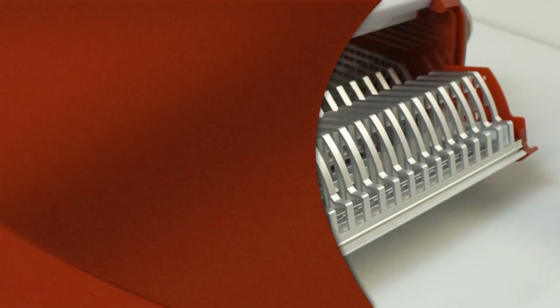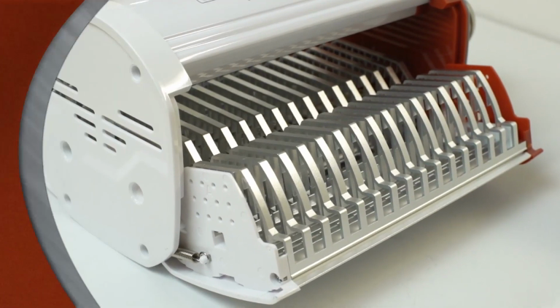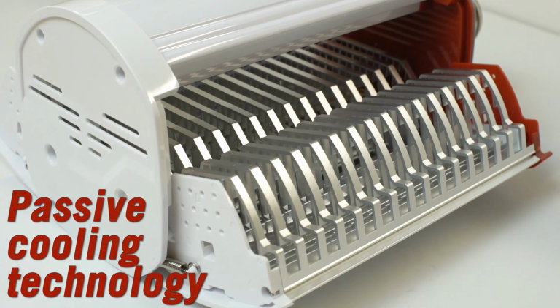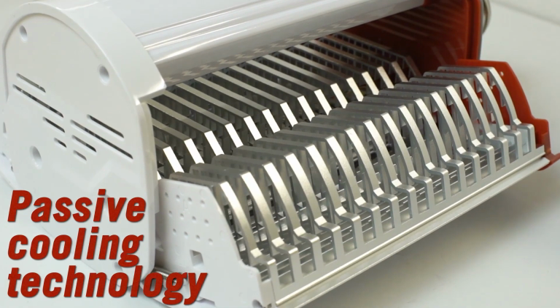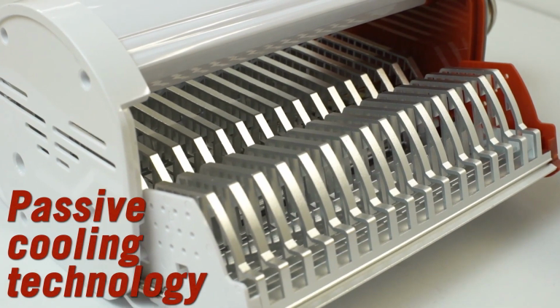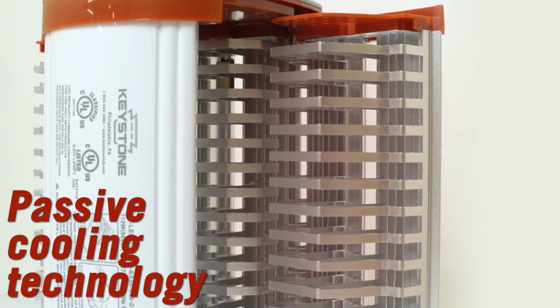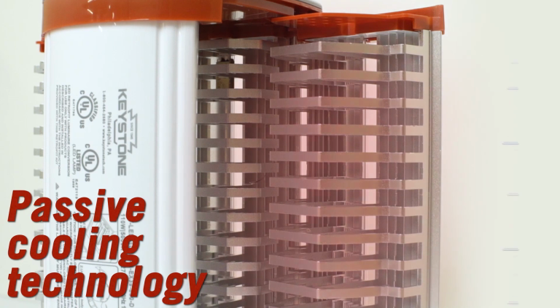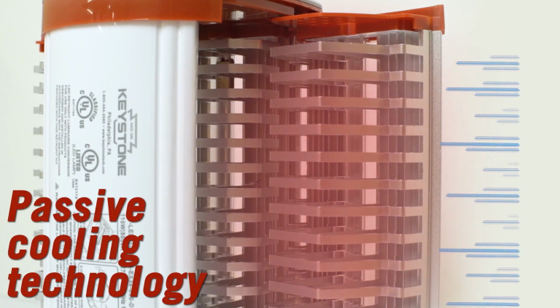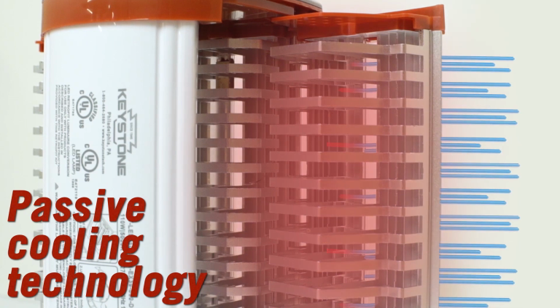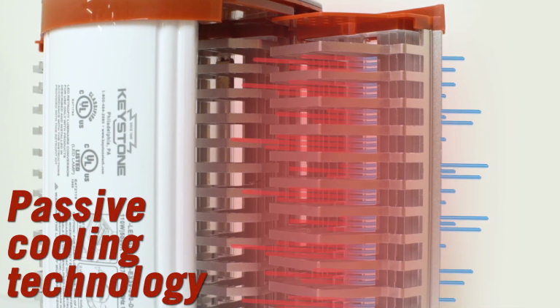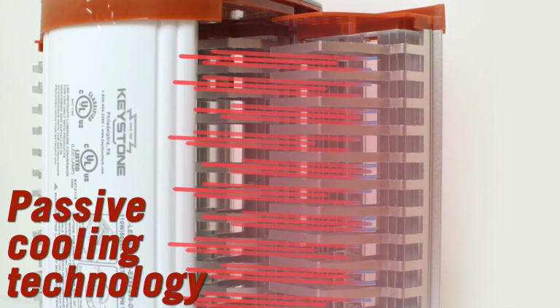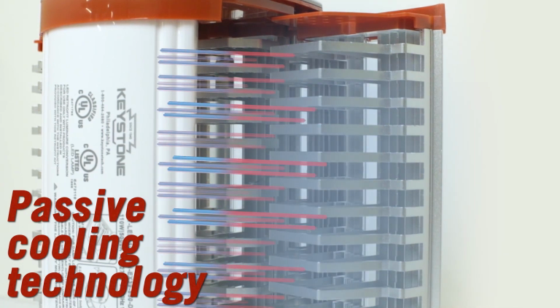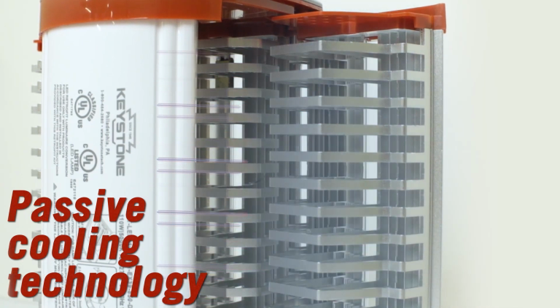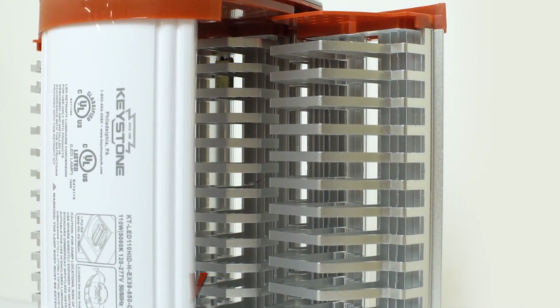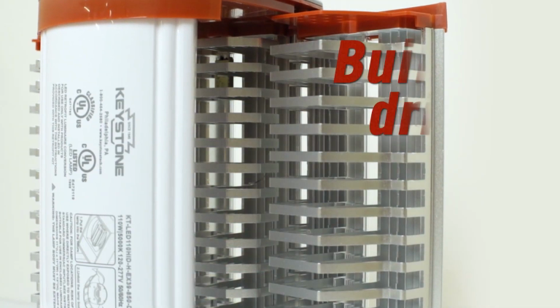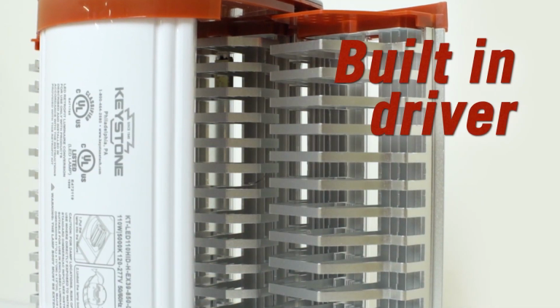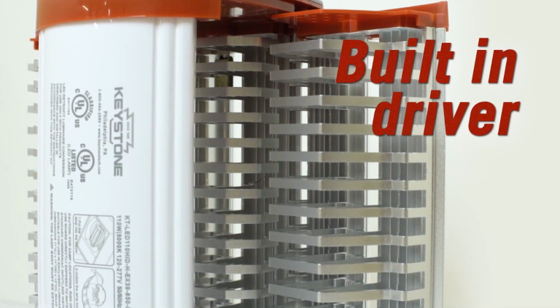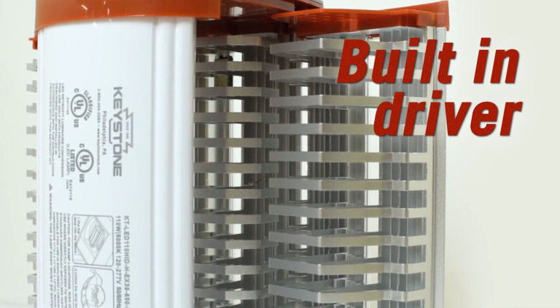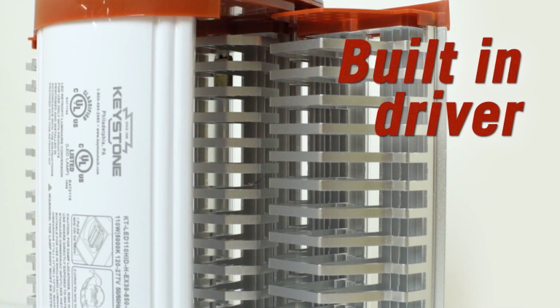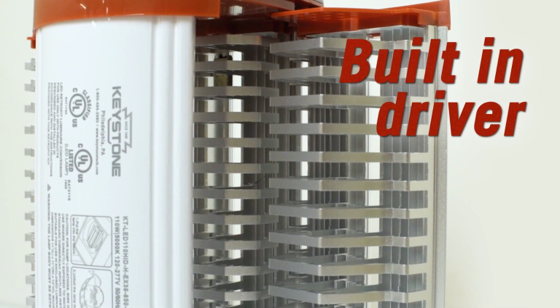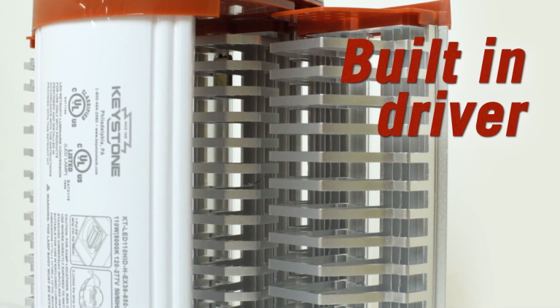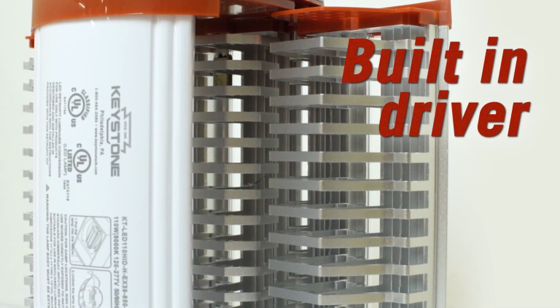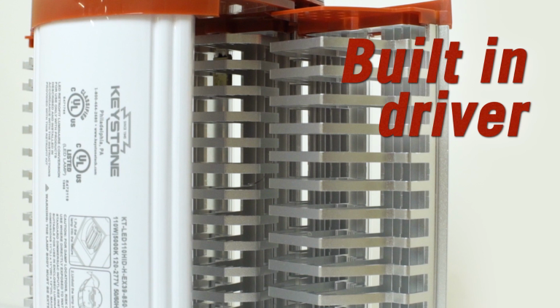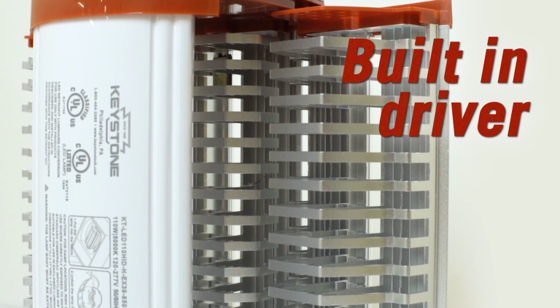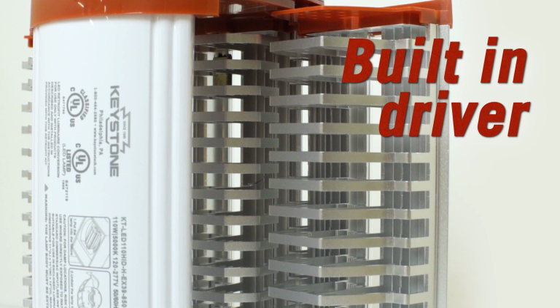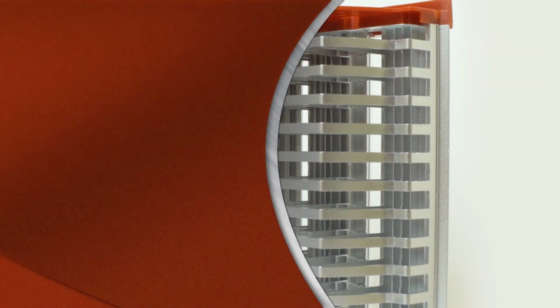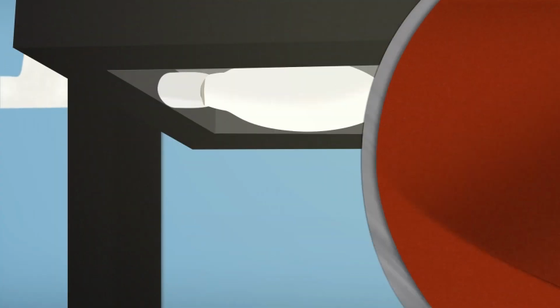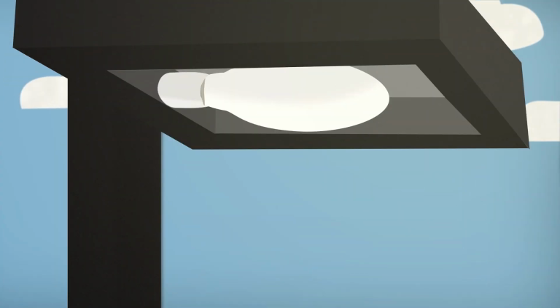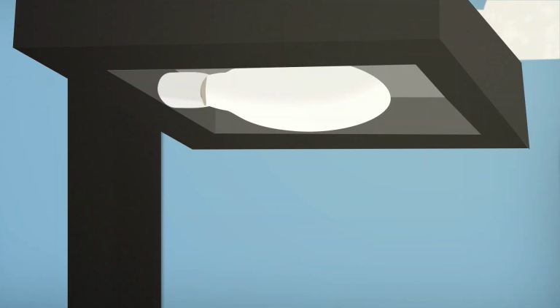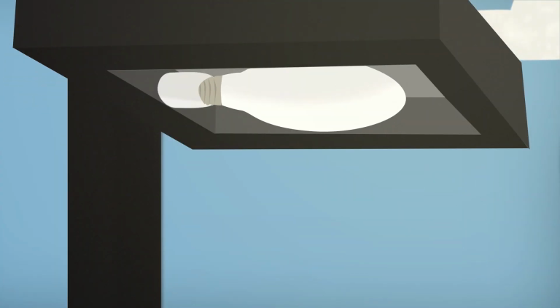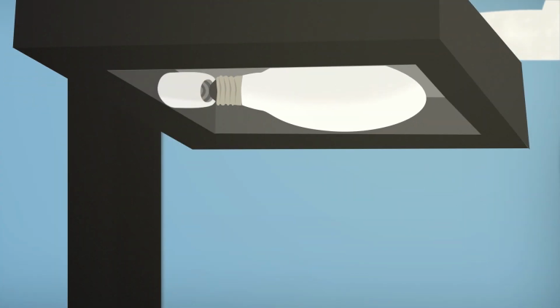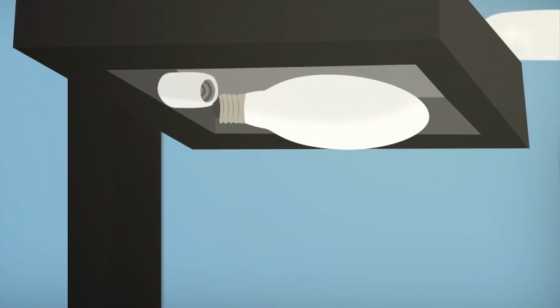An integrated heatsink keeps the lamp cool, a built-in driver lets you bypass the ballast, and these energy-saving metal halide replacements are ideal in shoebox style parking lot fixtures.